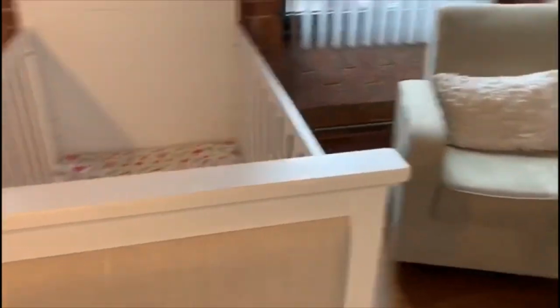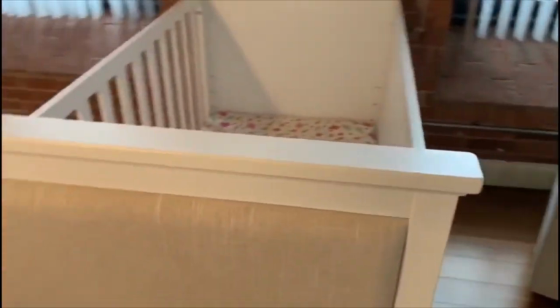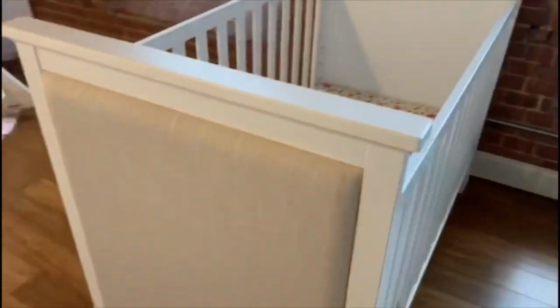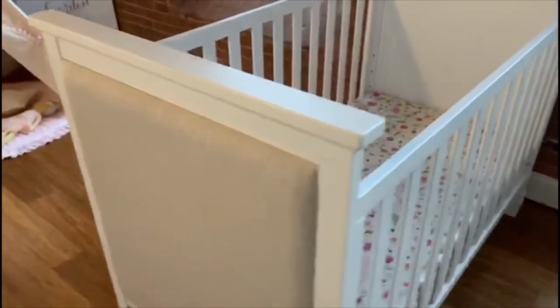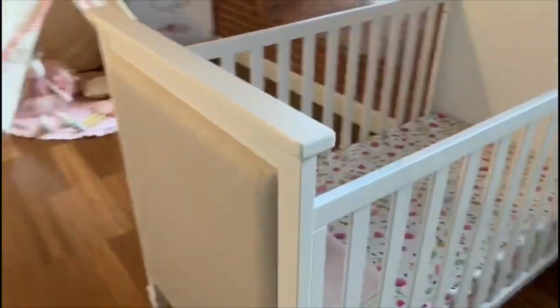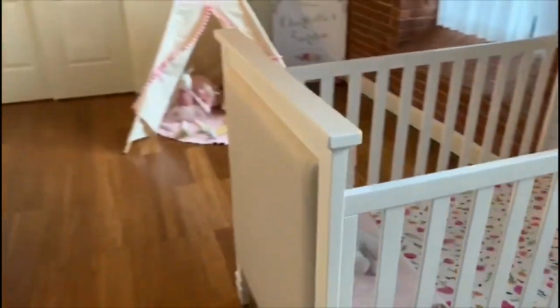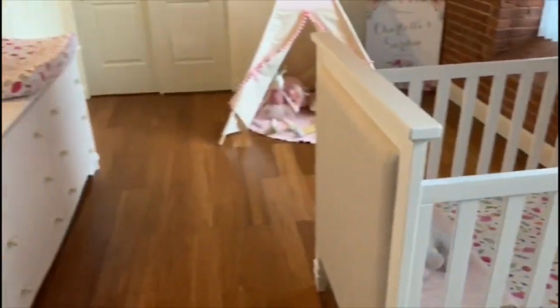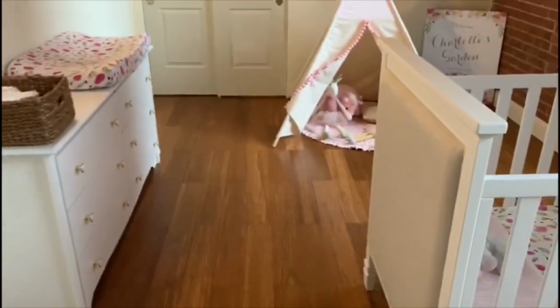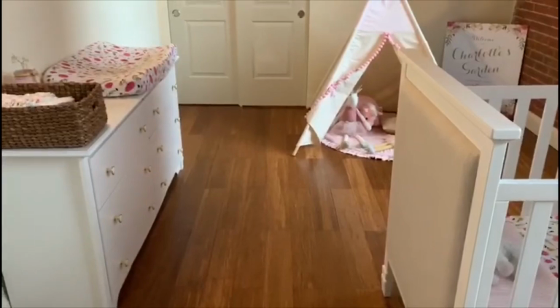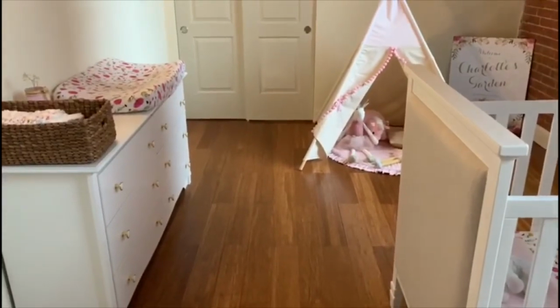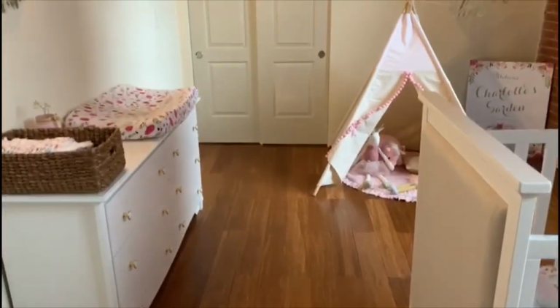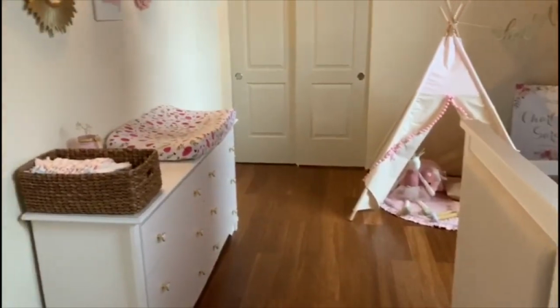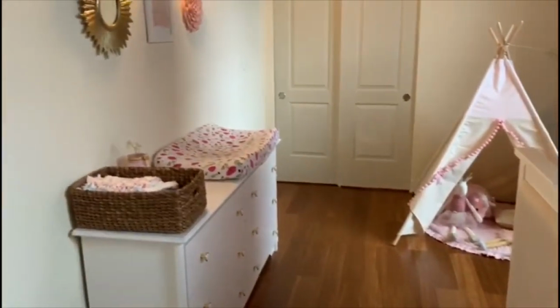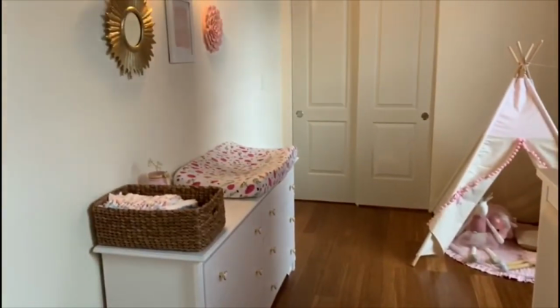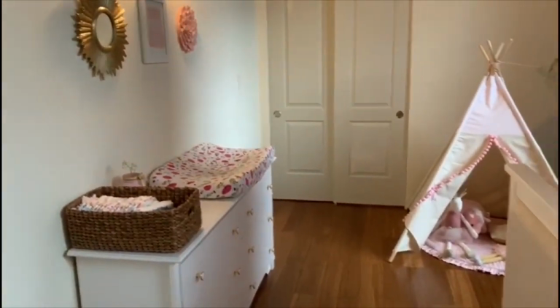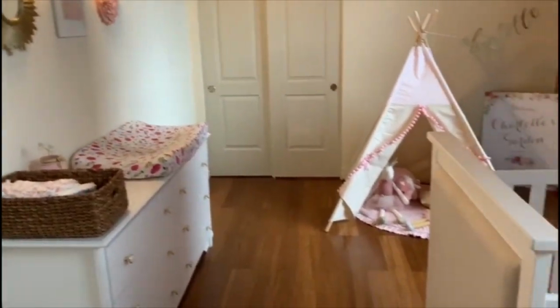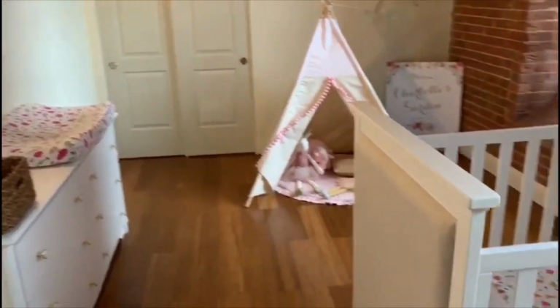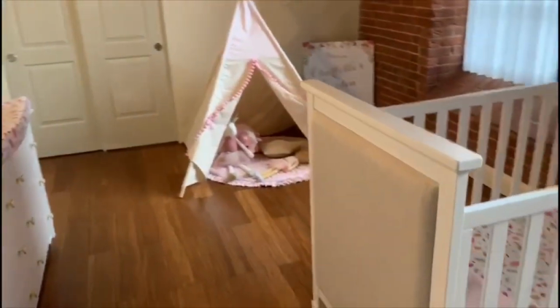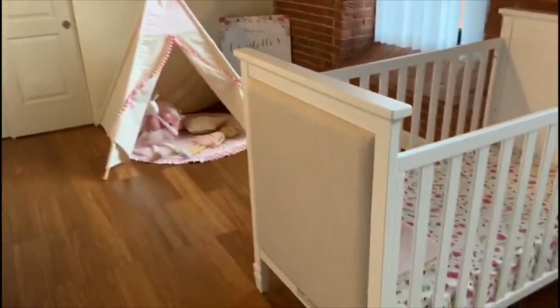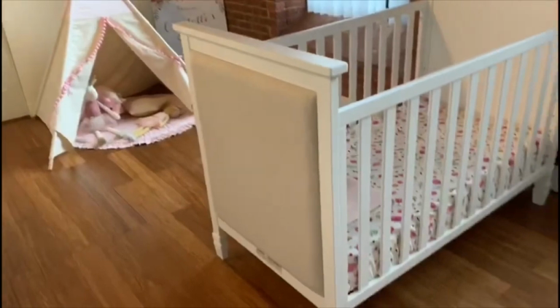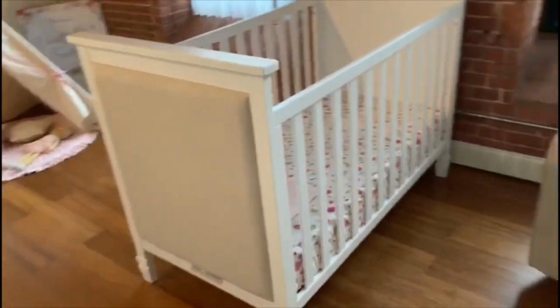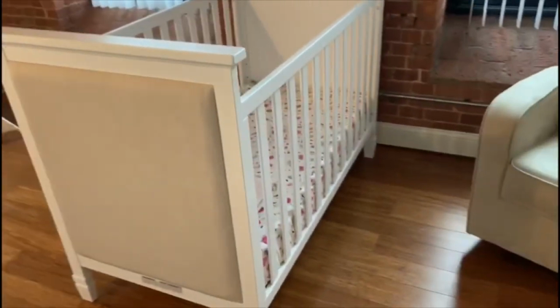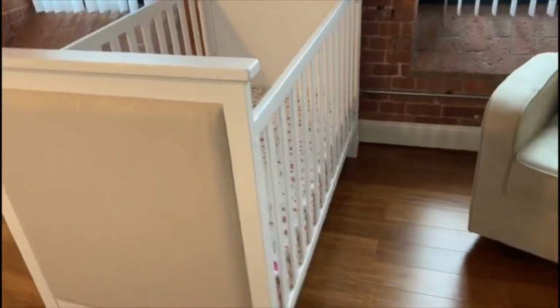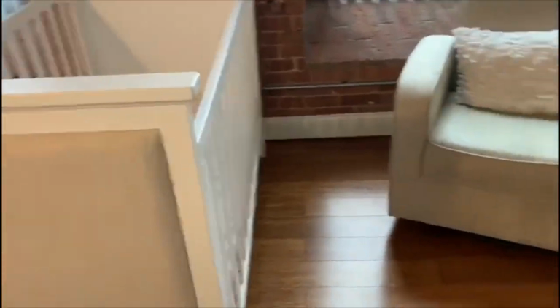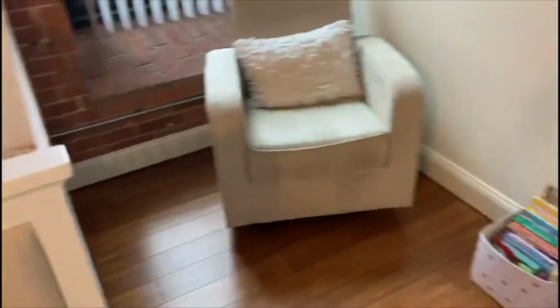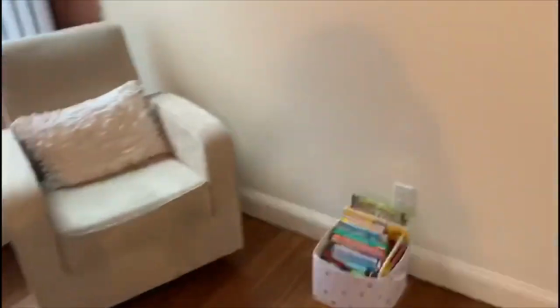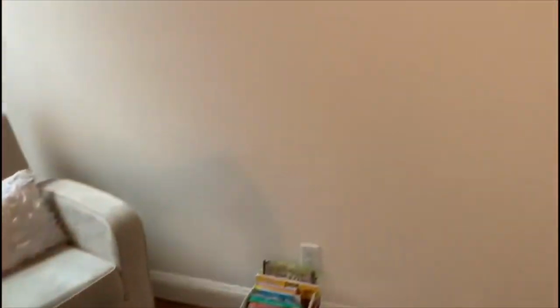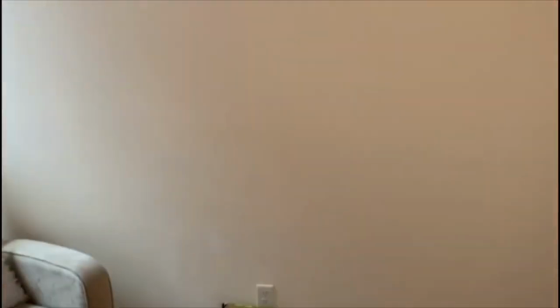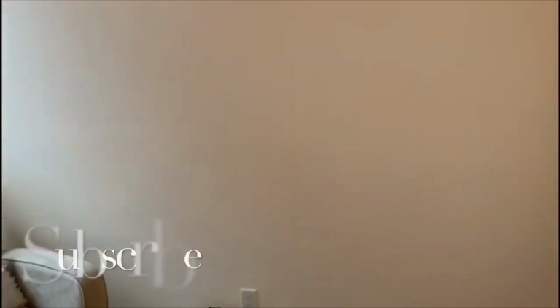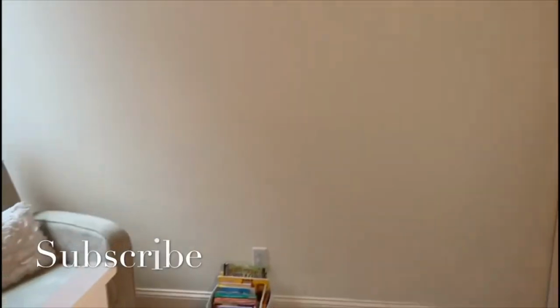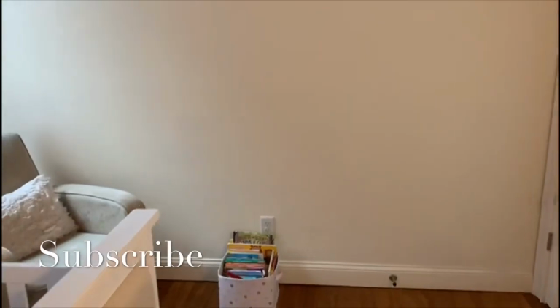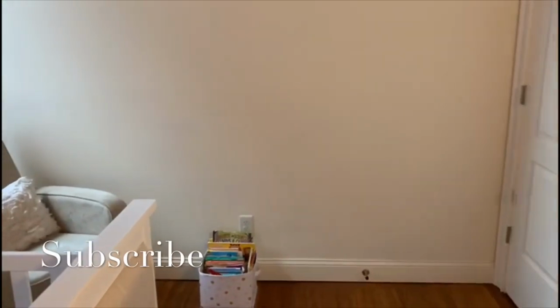I hope you guys enjoyed this video! Please don't forget to subscribe to my channel and give it a thumbs up. Comment below and let me know how you like her nursery, and if you guys like the idea of me putting the floating shelf on there with her books.